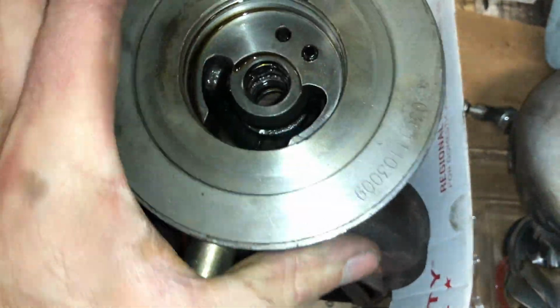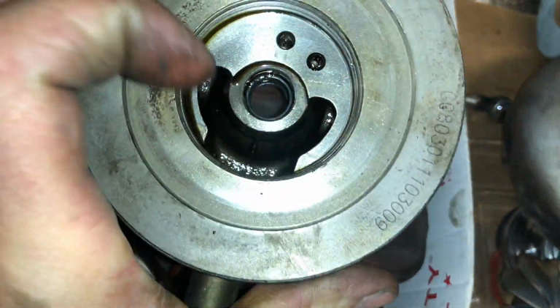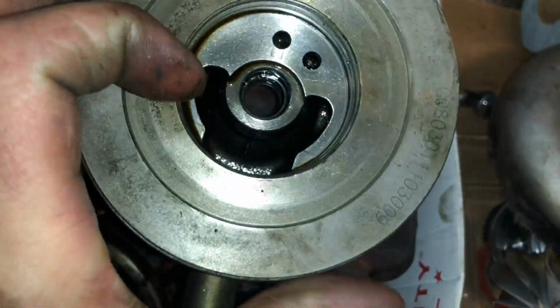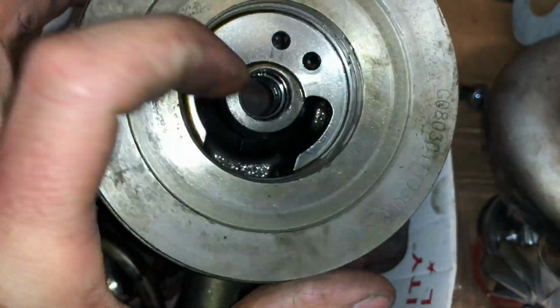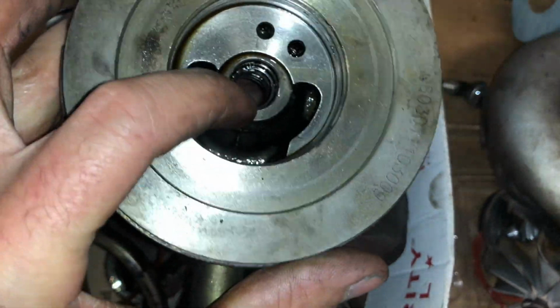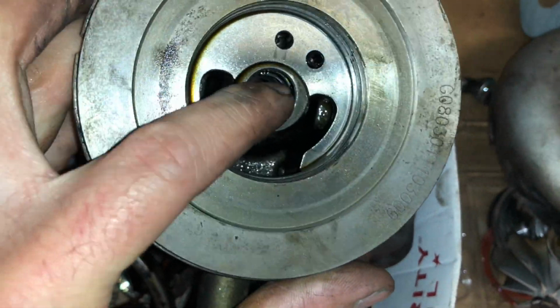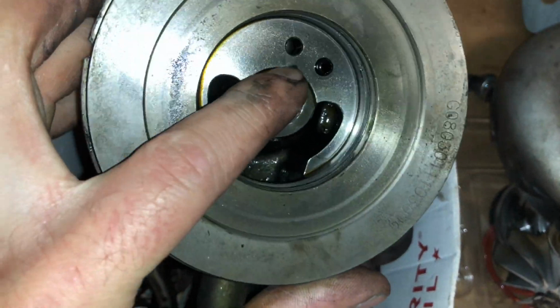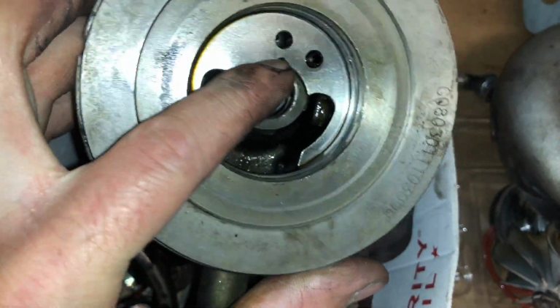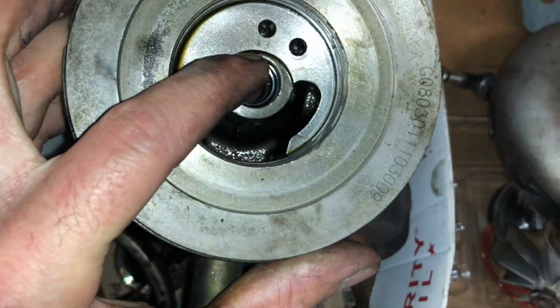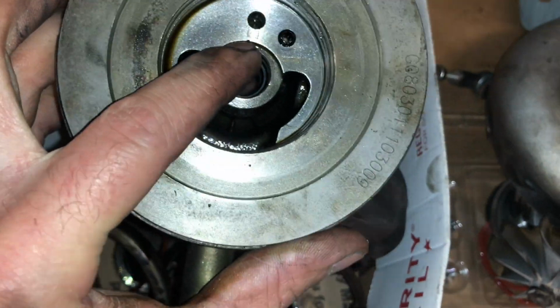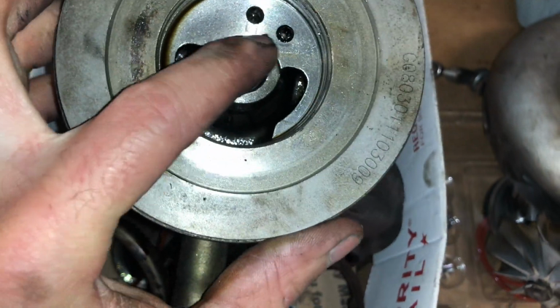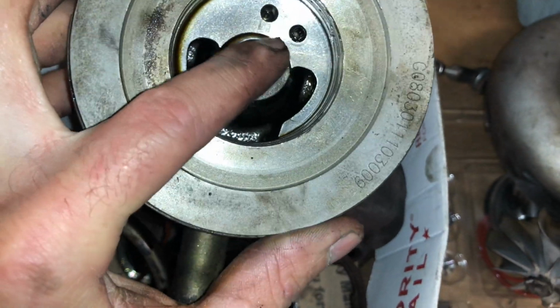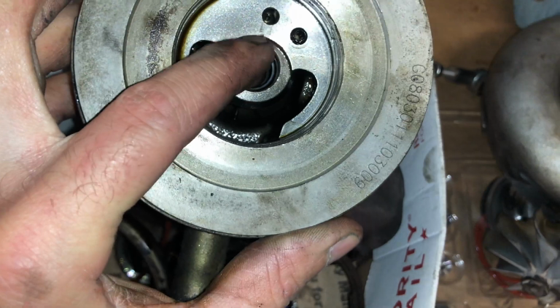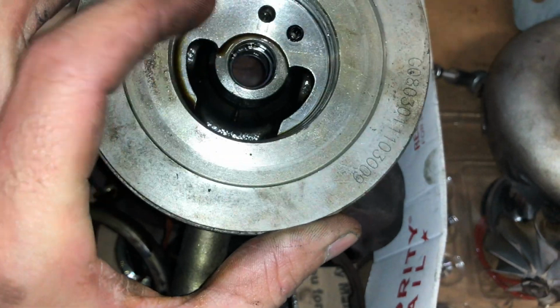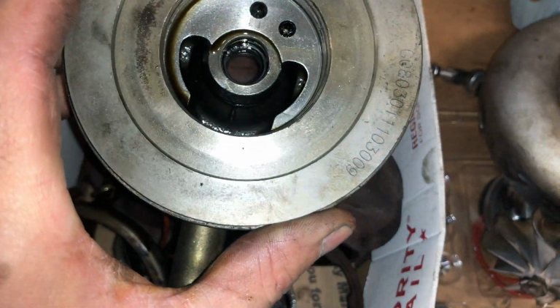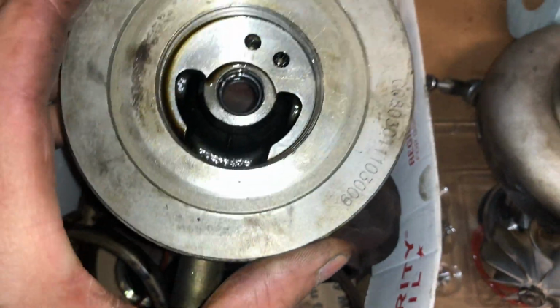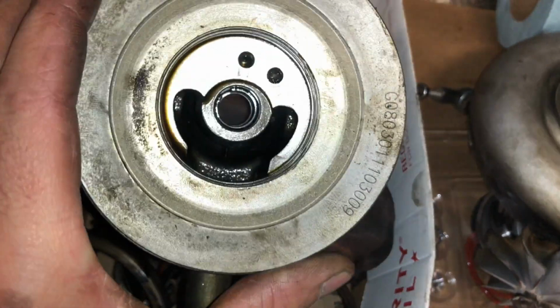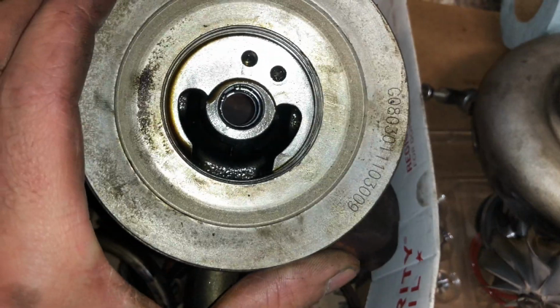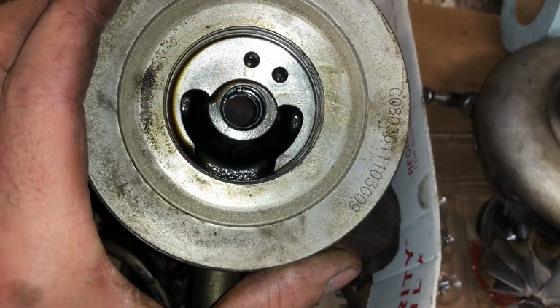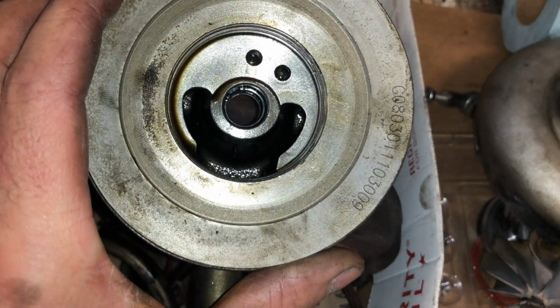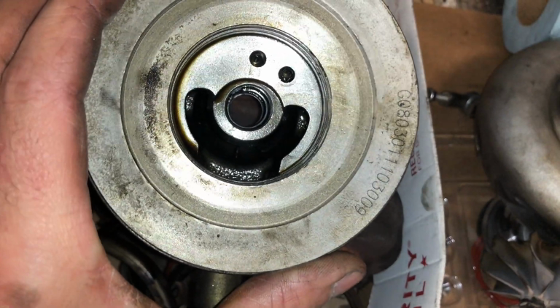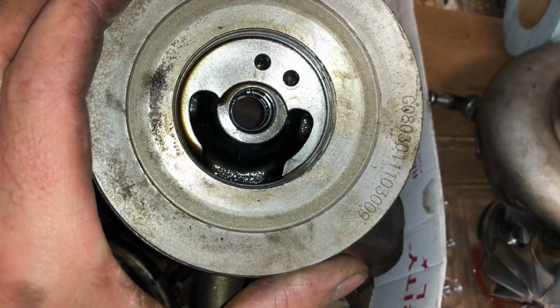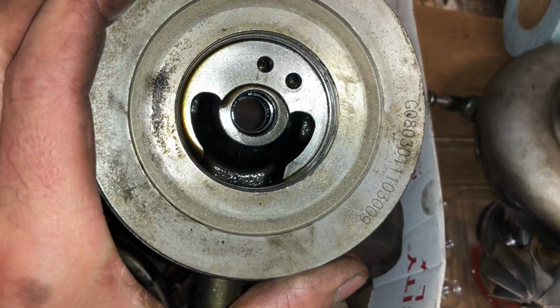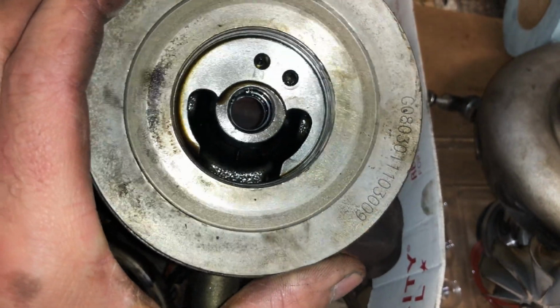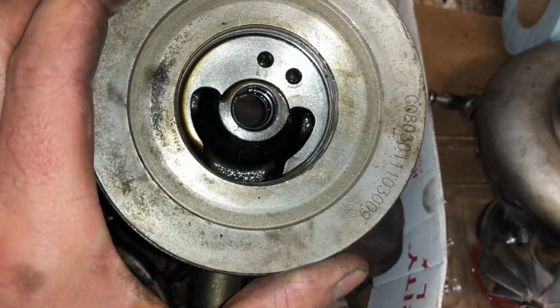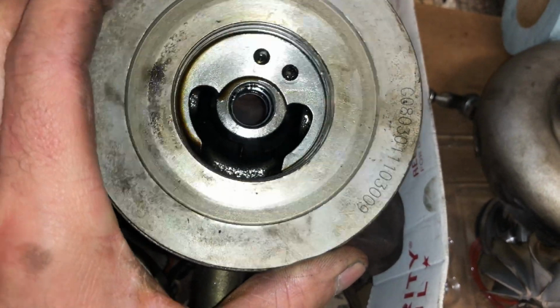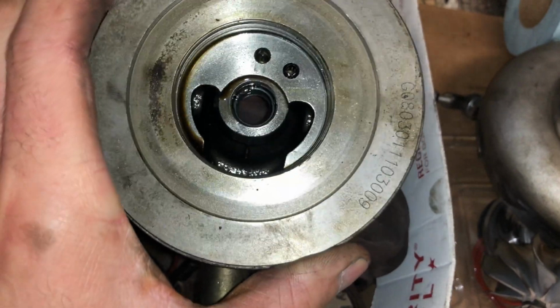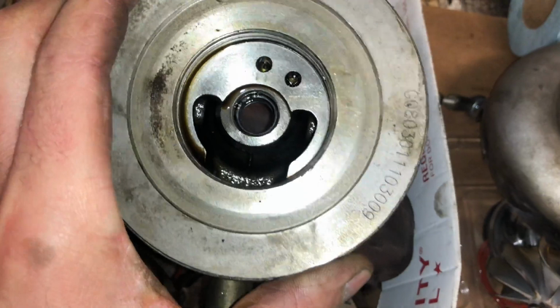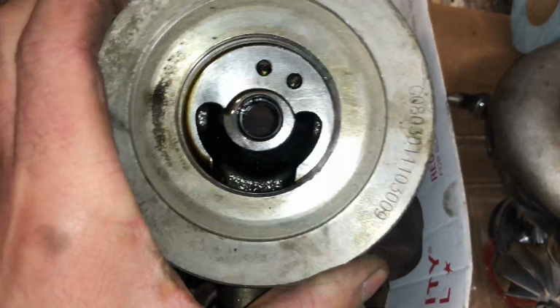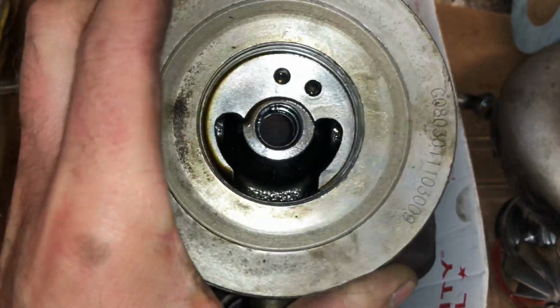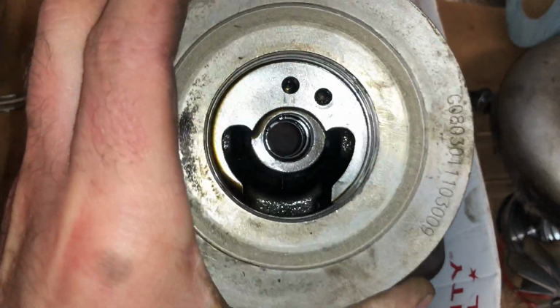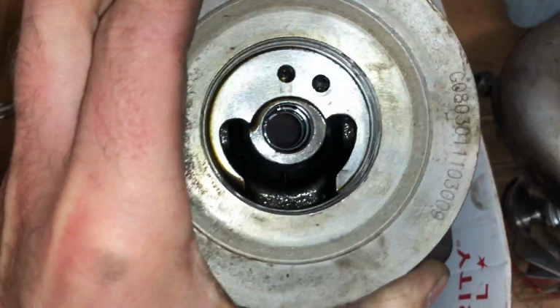To use that spacer, this area has to be cut. I use that with my CNC machine, but you could definitely use a Dremel if you didn't have access to a machine like that.